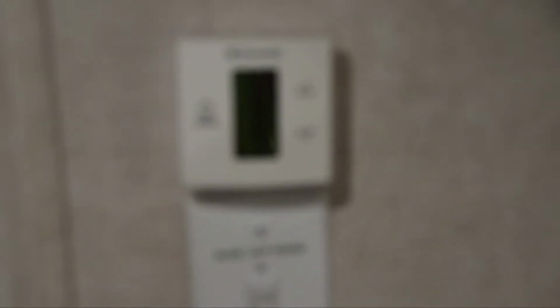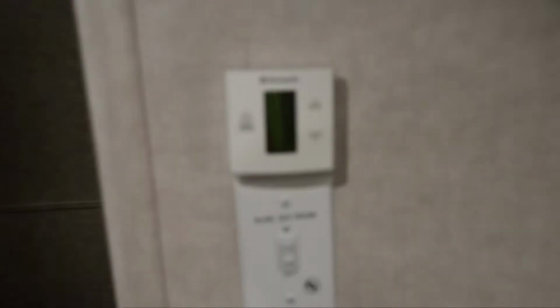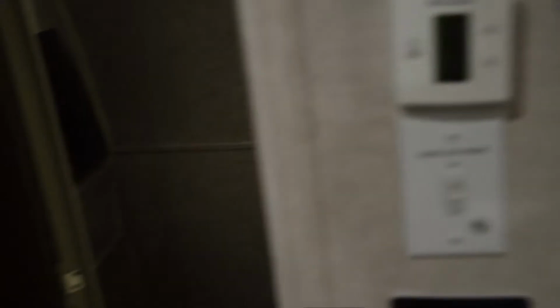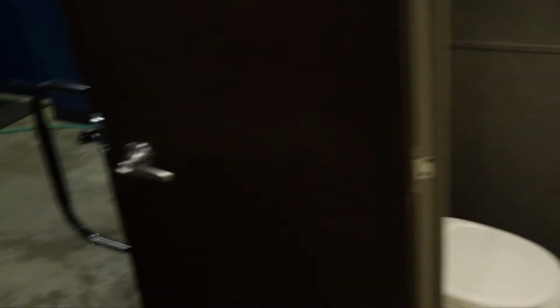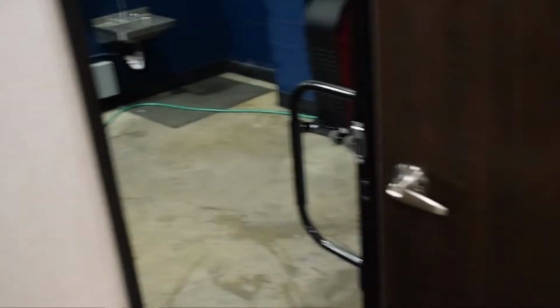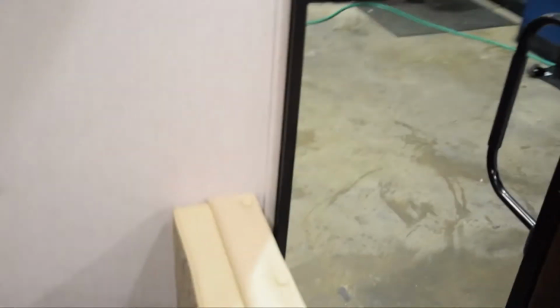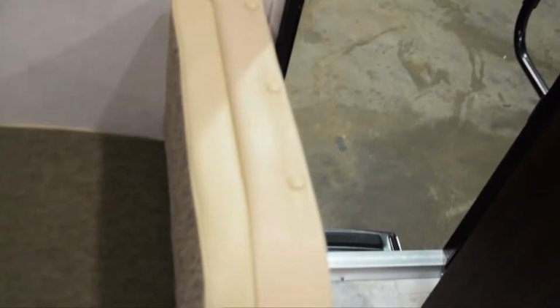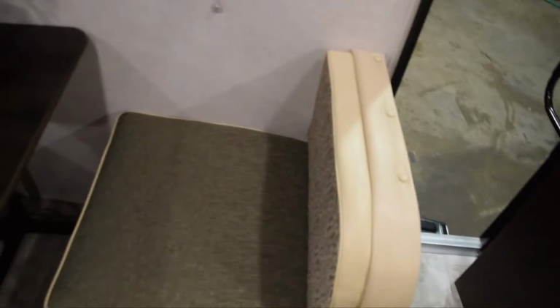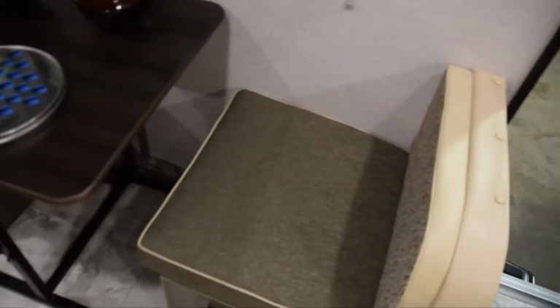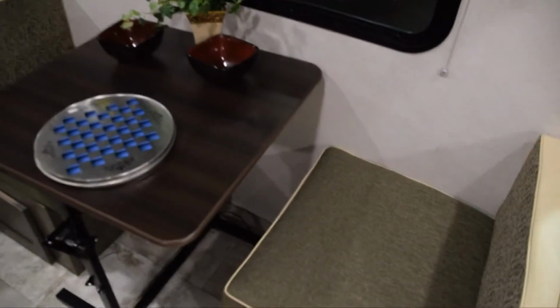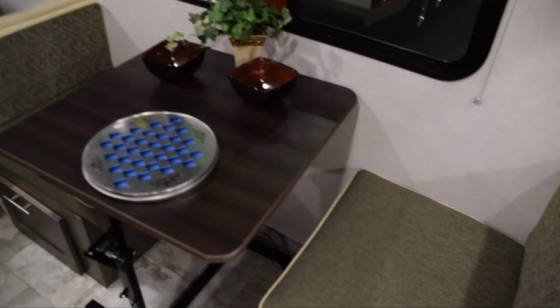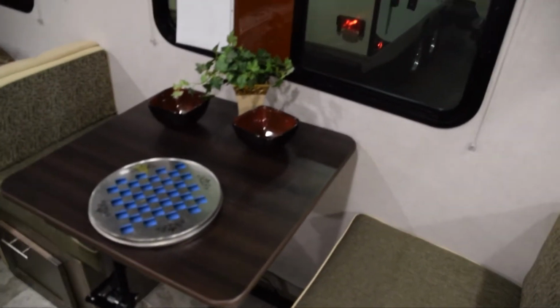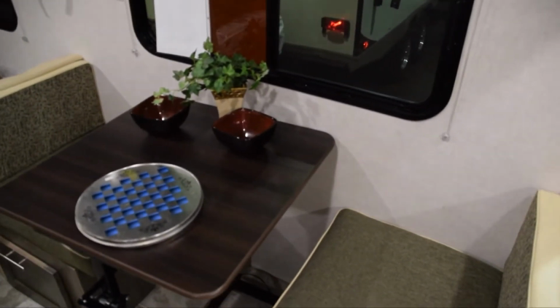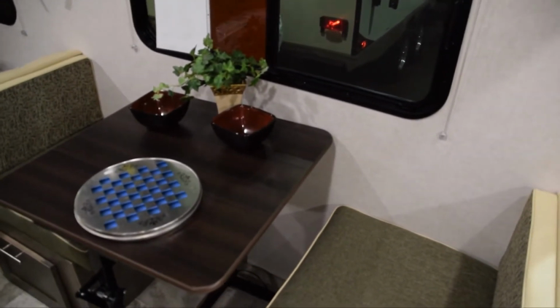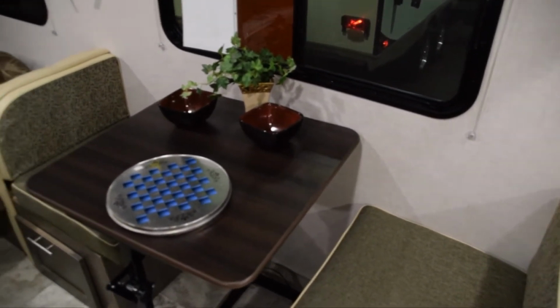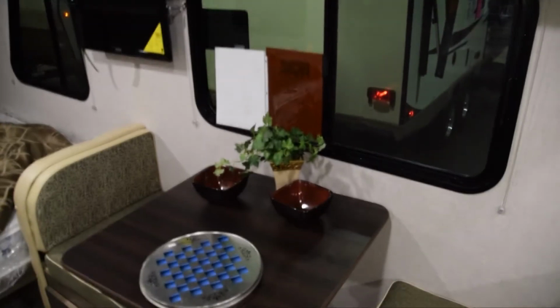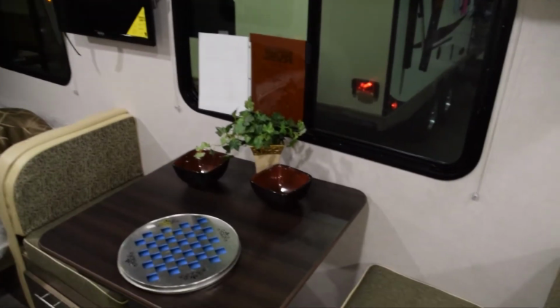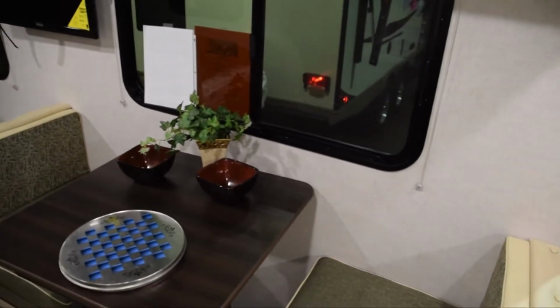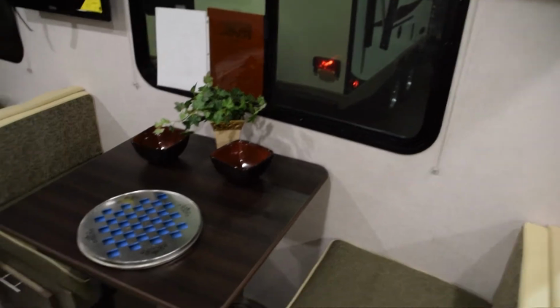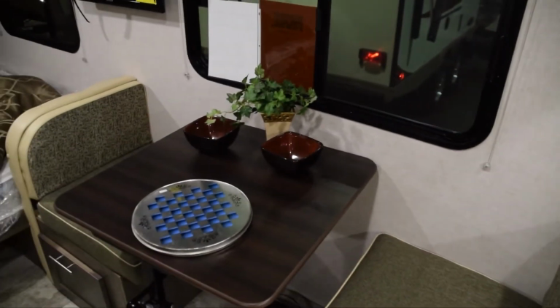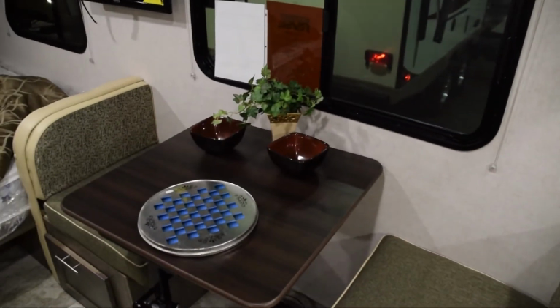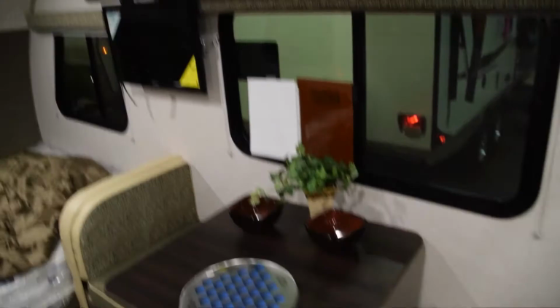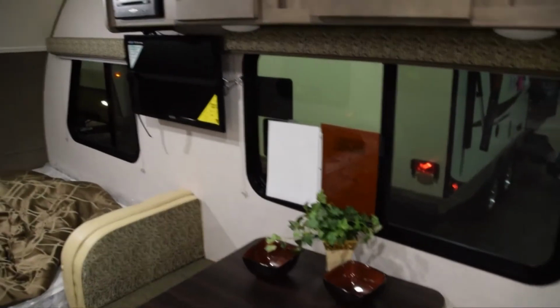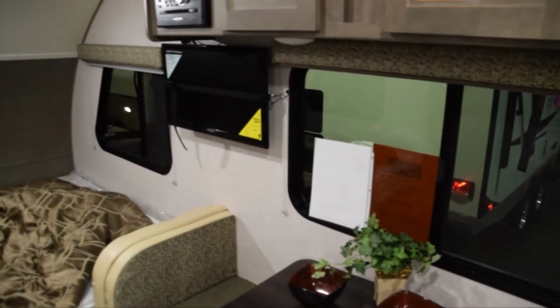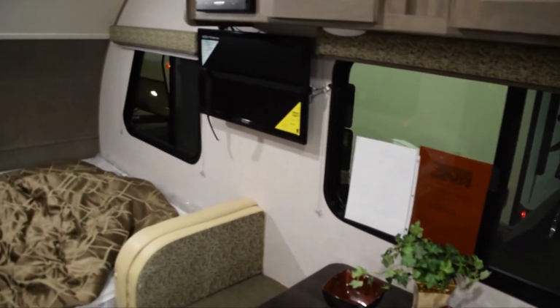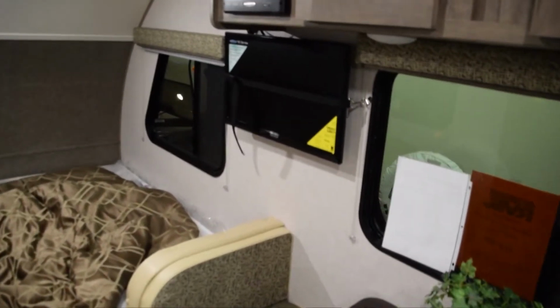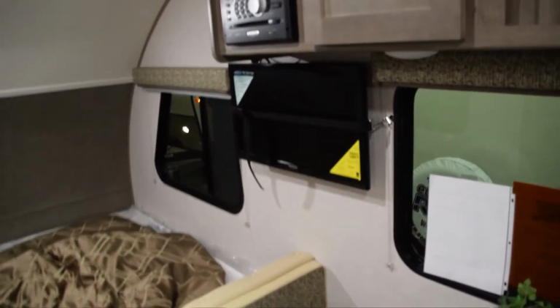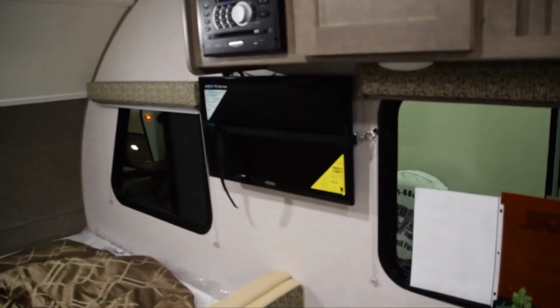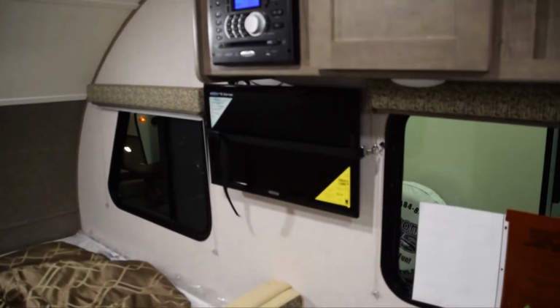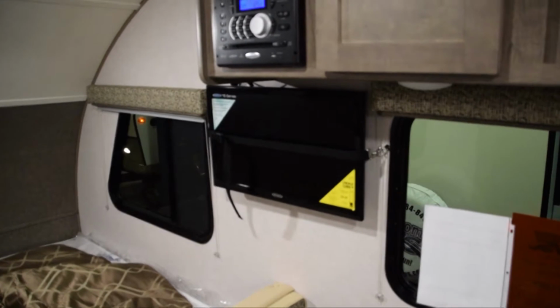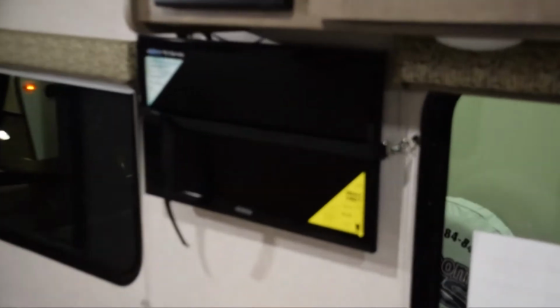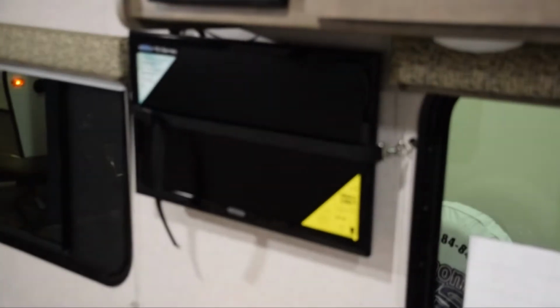Anyway, you've got your dining area and all this stuff. These can also turn into a bed if you need it. And you've got your flat-screen TV there.